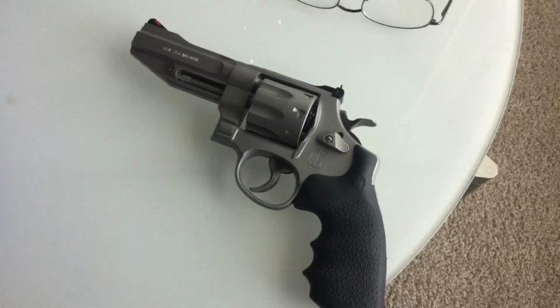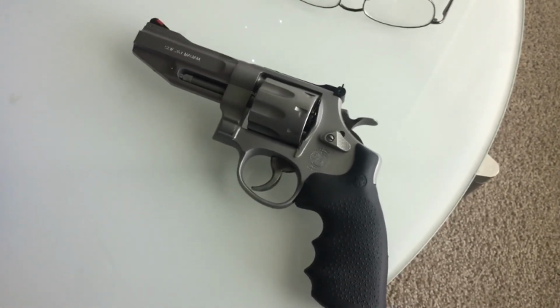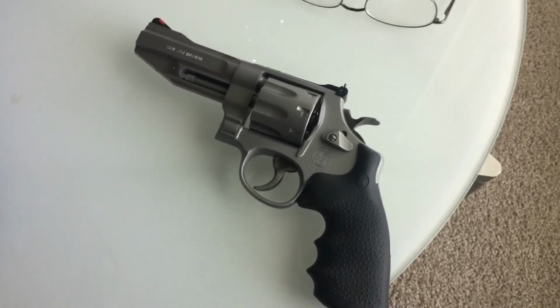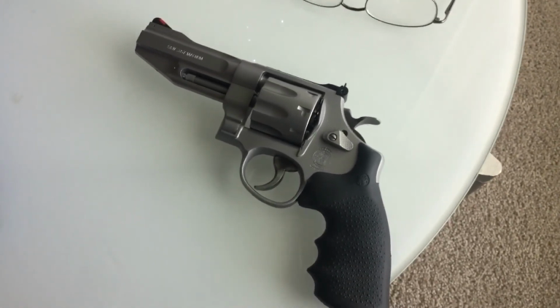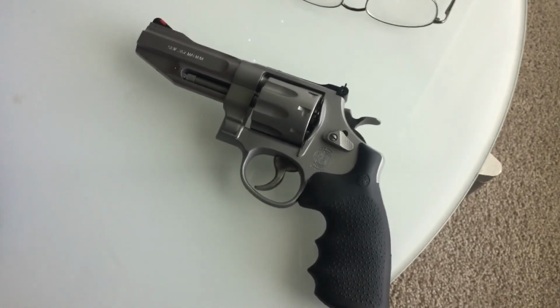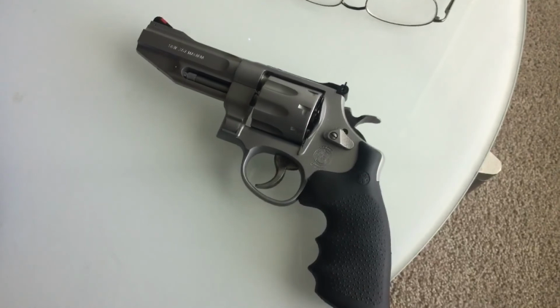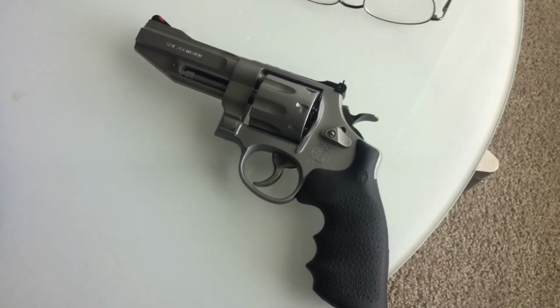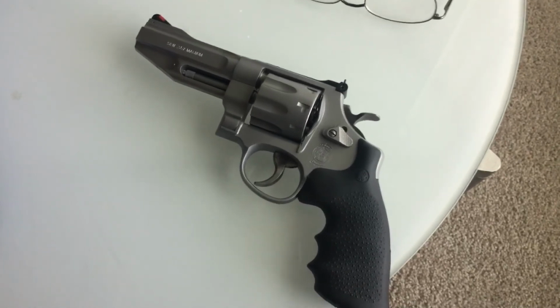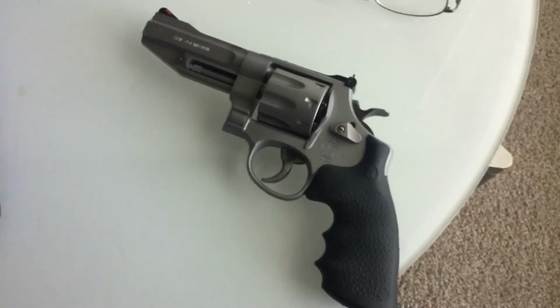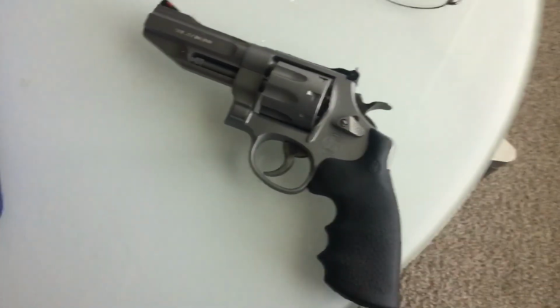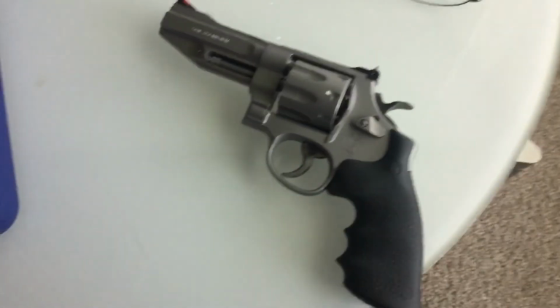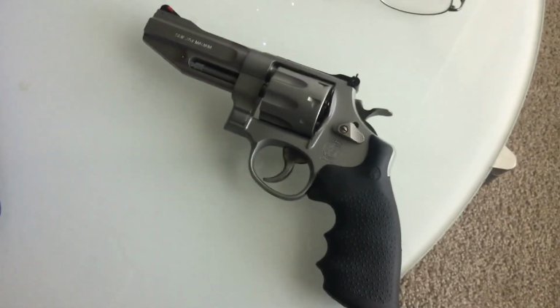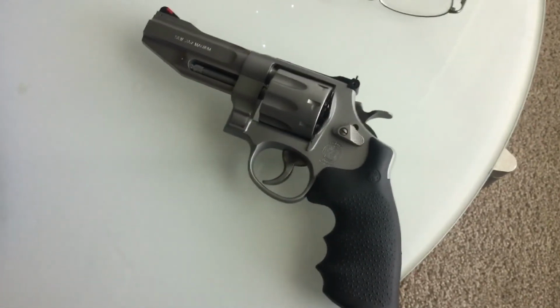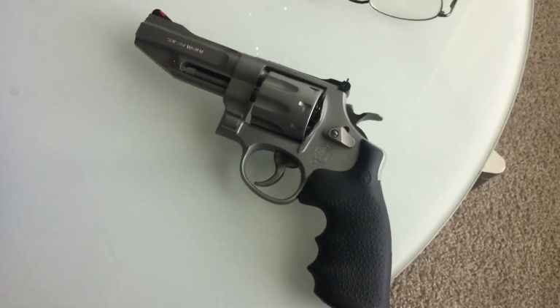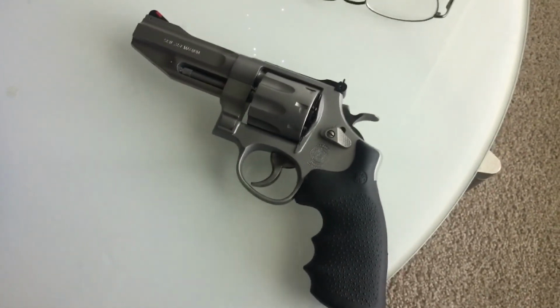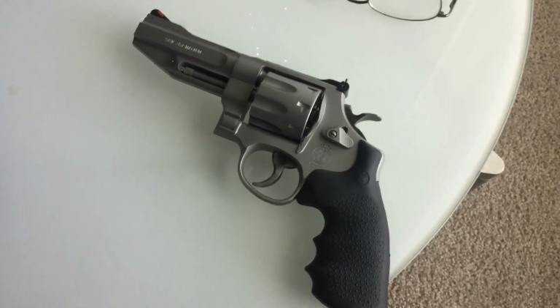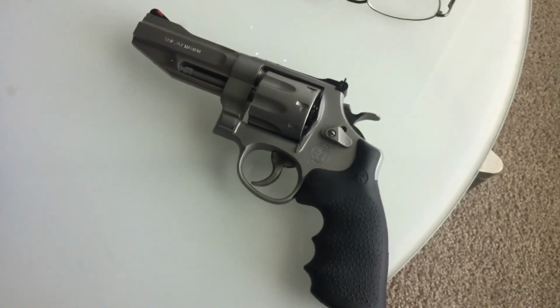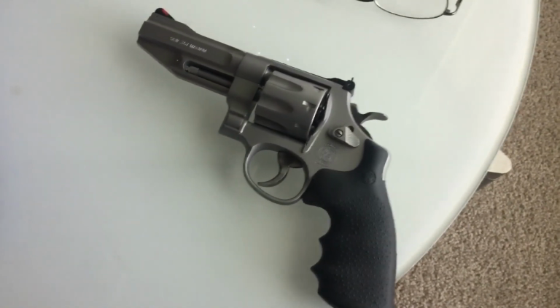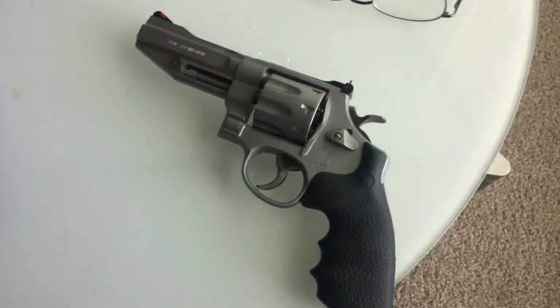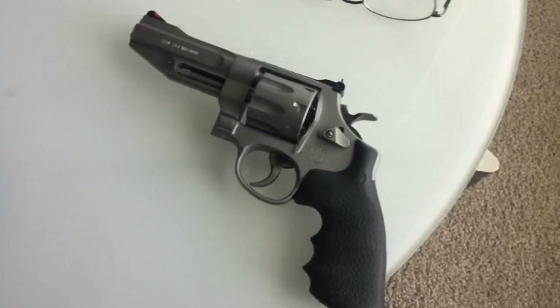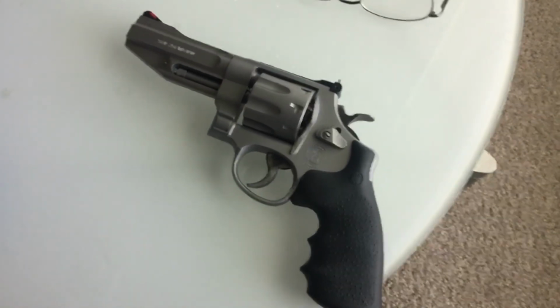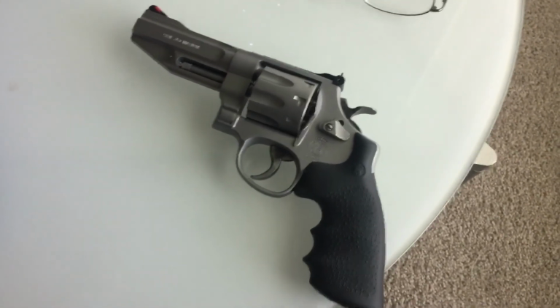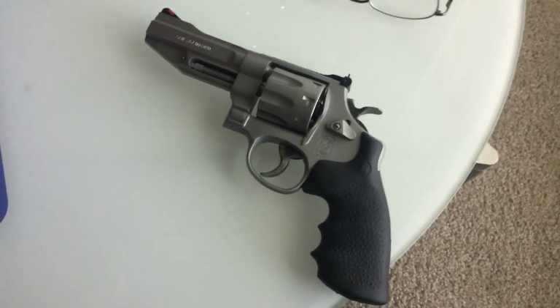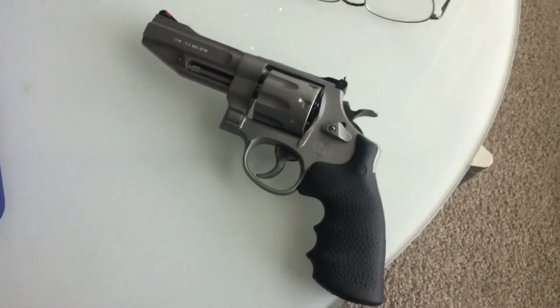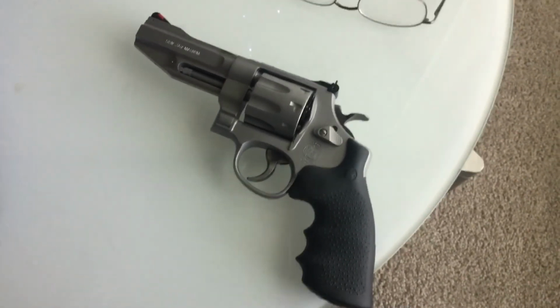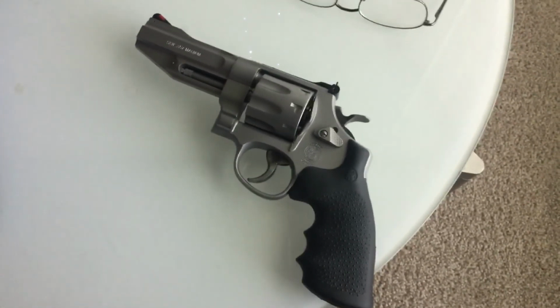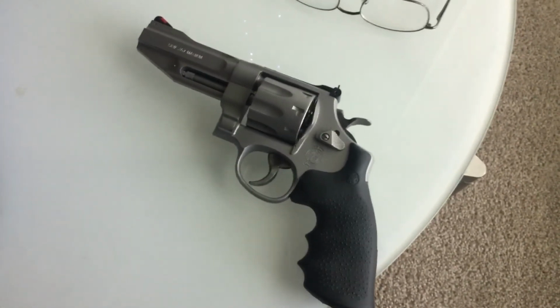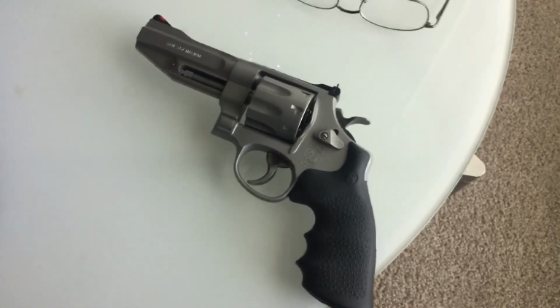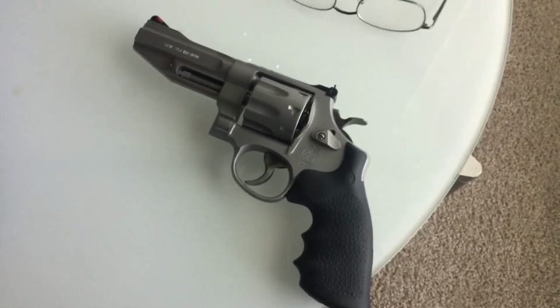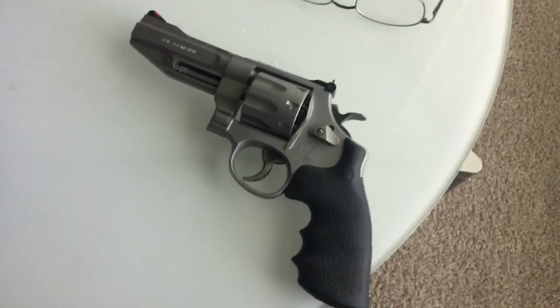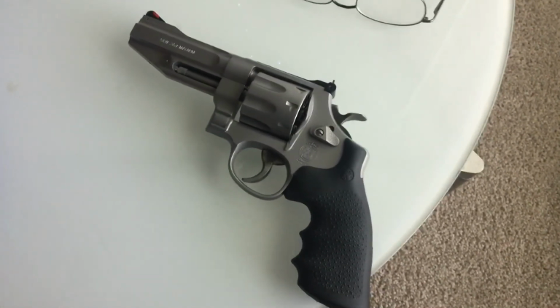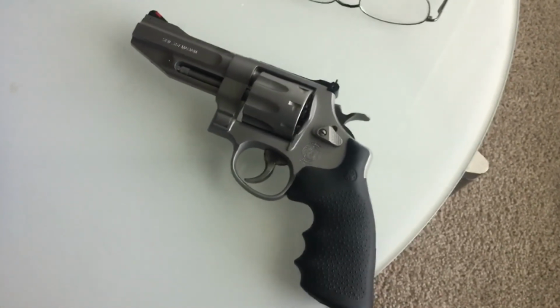Too late to invest in those precious metals now, but I got this even up. It was a thousand-dollar revolver, and it barely put a dent in my pile. Take care.